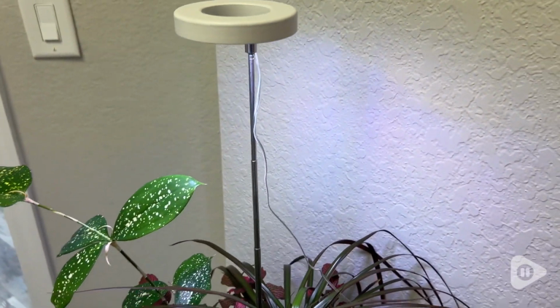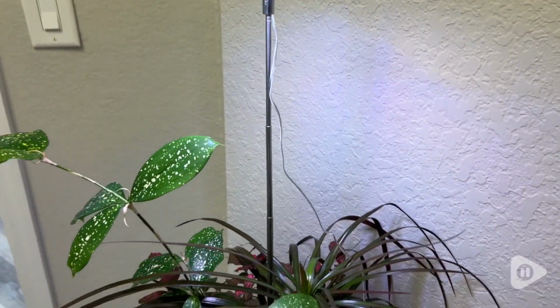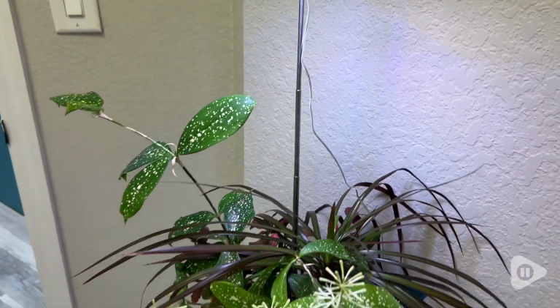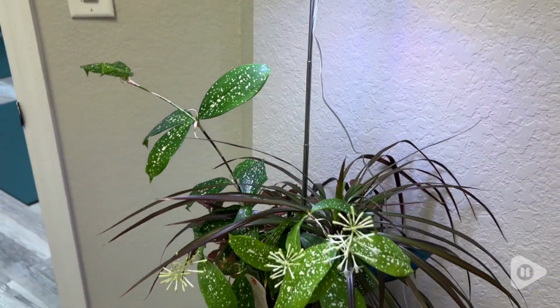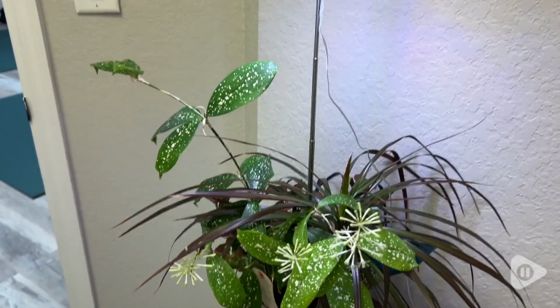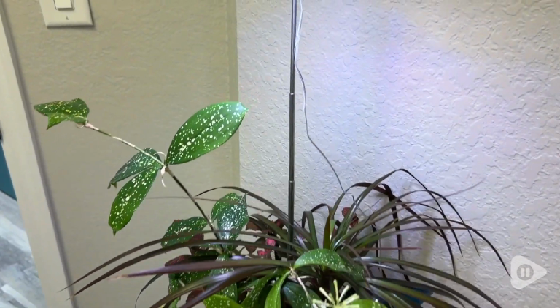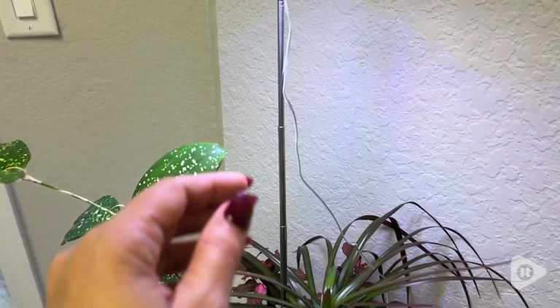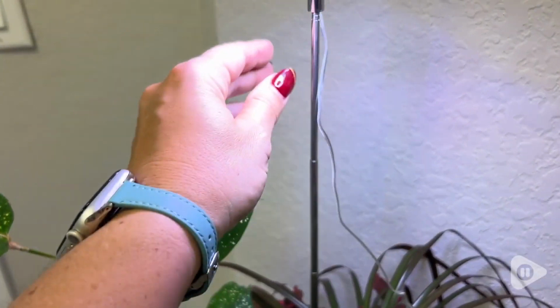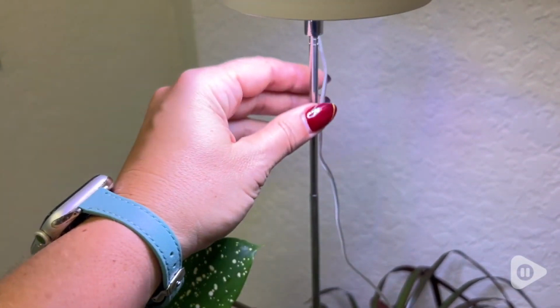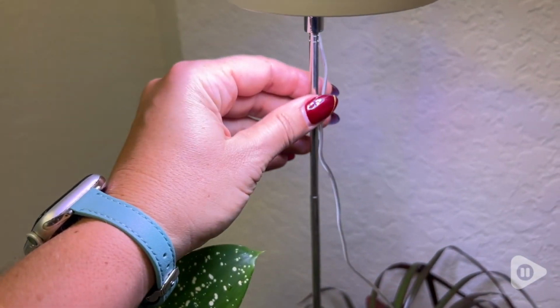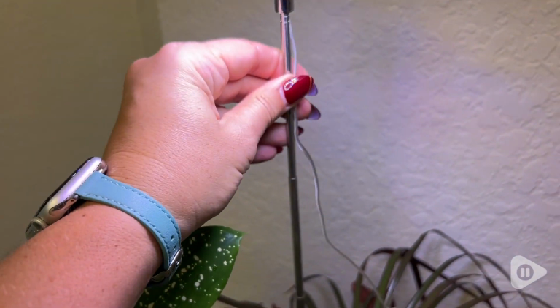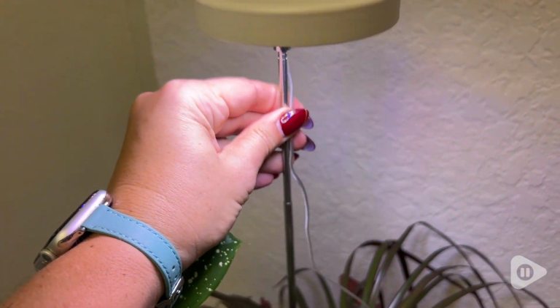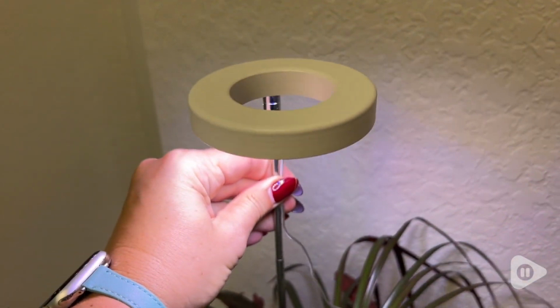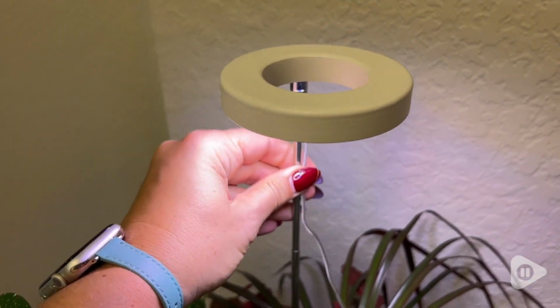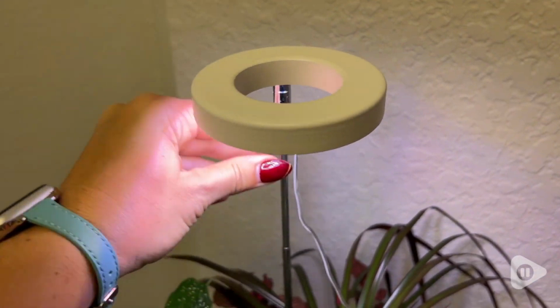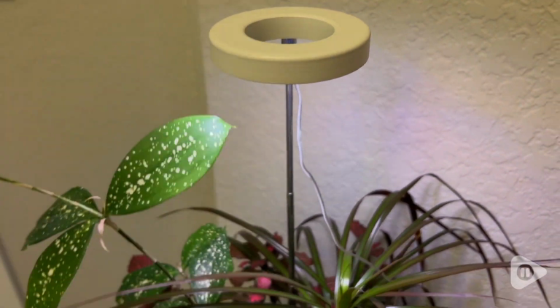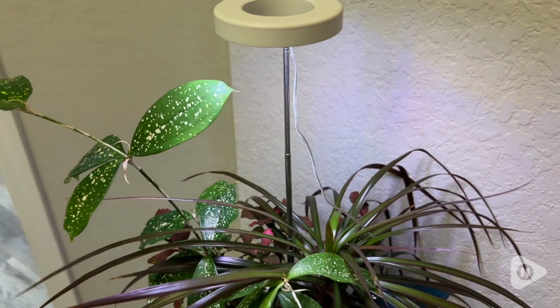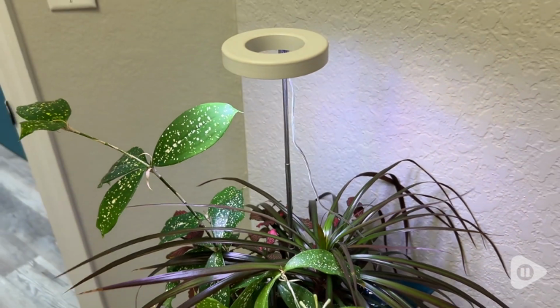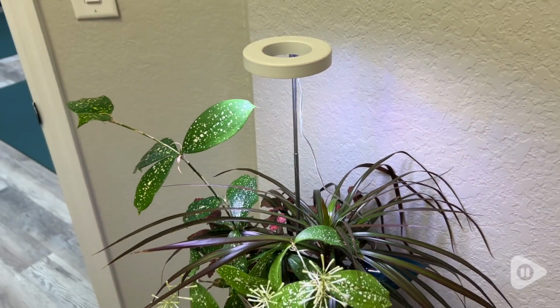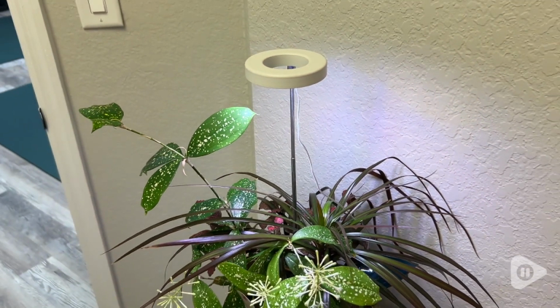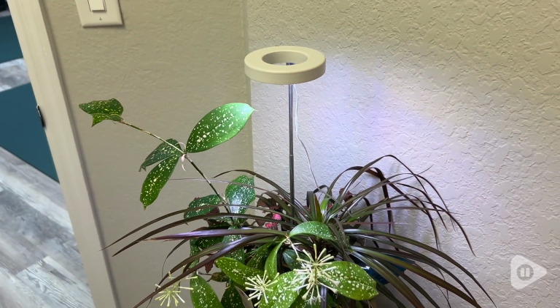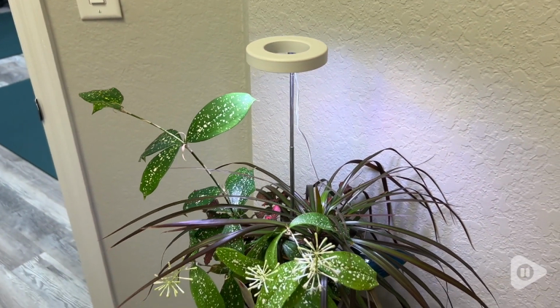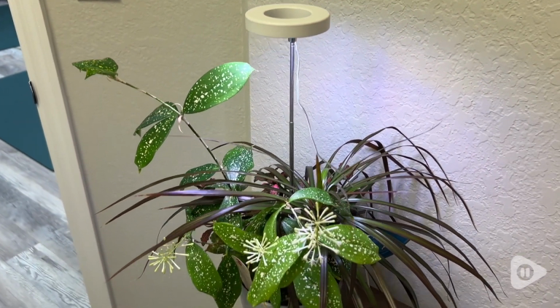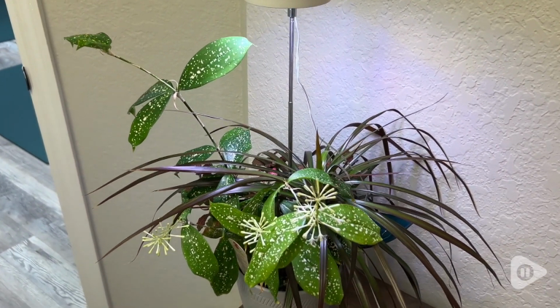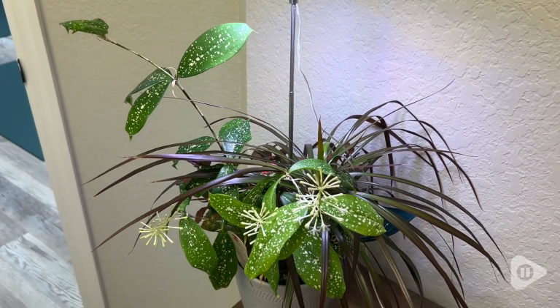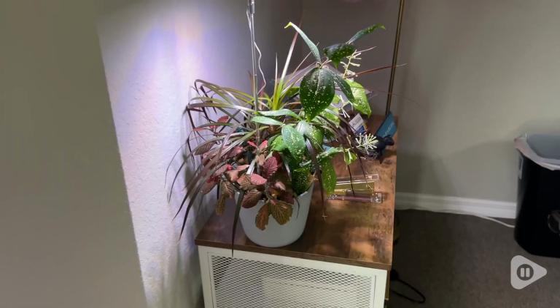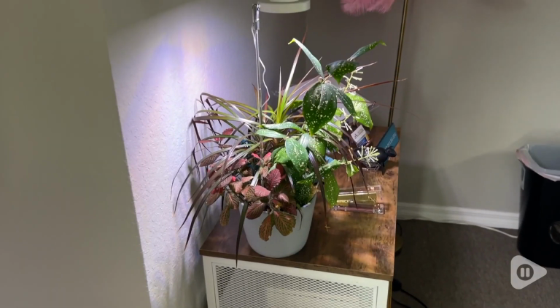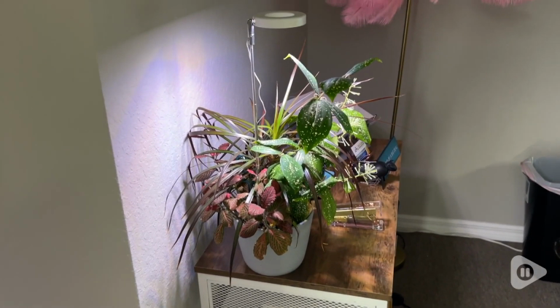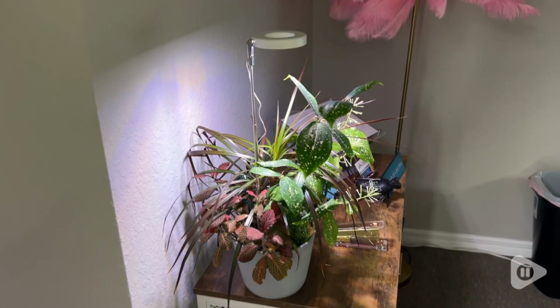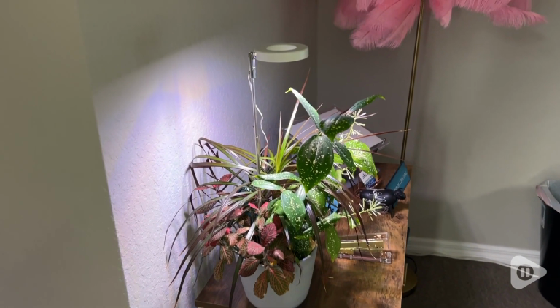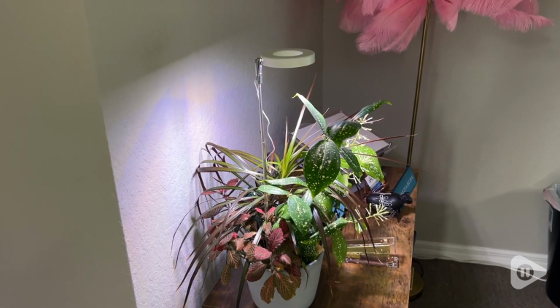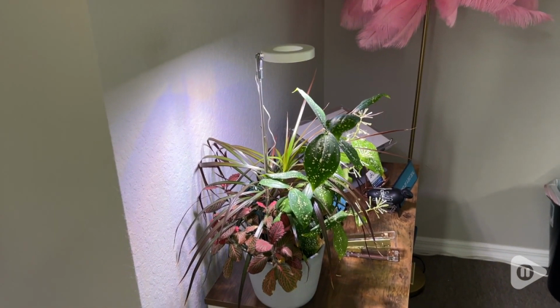This little grow light is exactly what I was hoping for. It gives my plant the sunlight it needs exactly at the time it needs. I just turn it on, set it with a timer, and I don't have to think about it again — it basically takes care of itself.